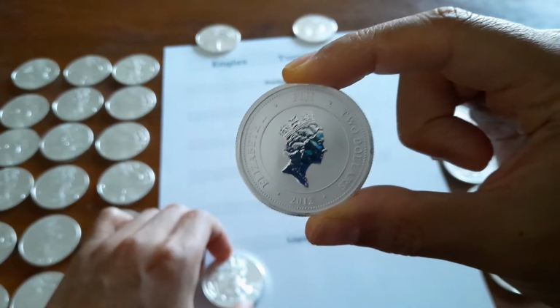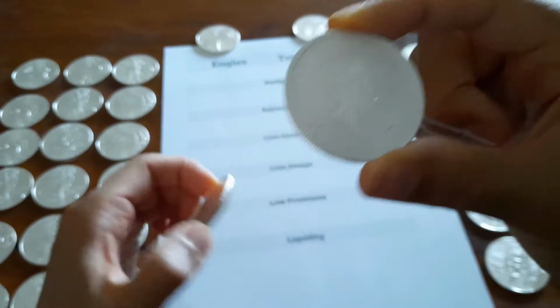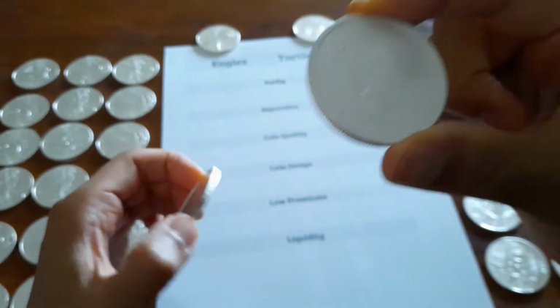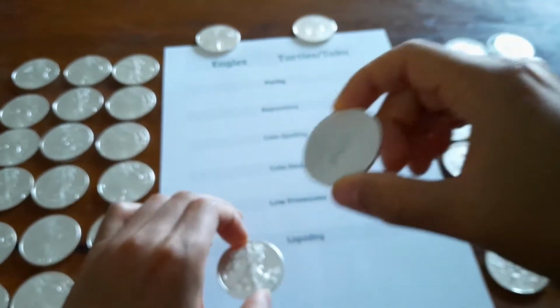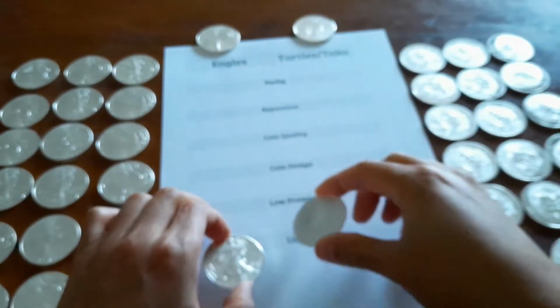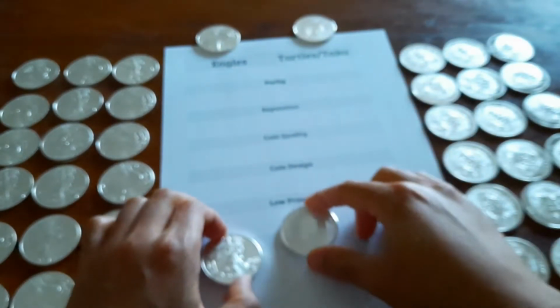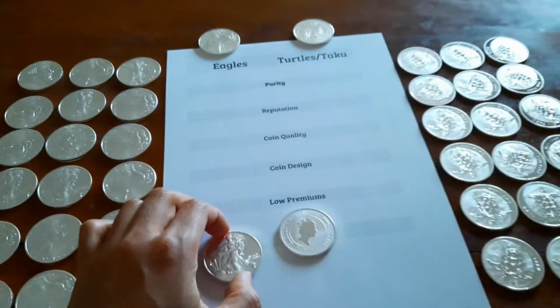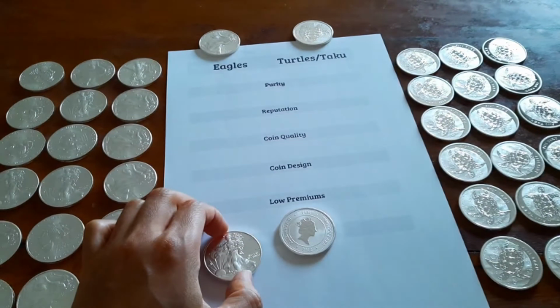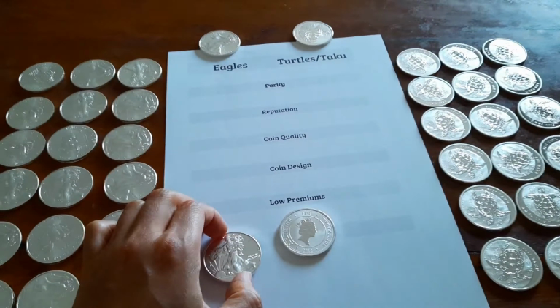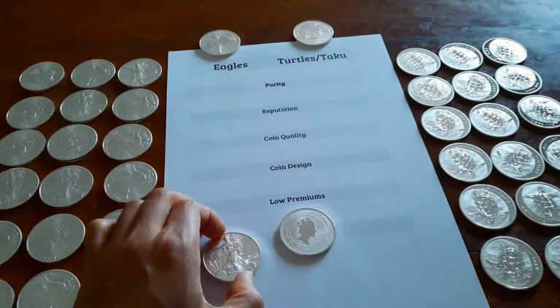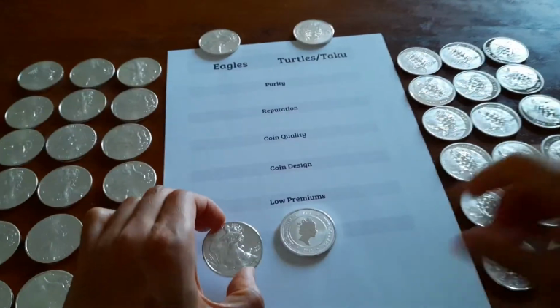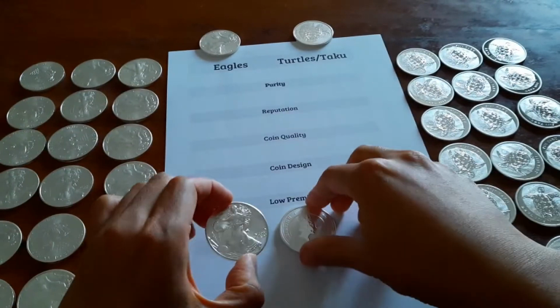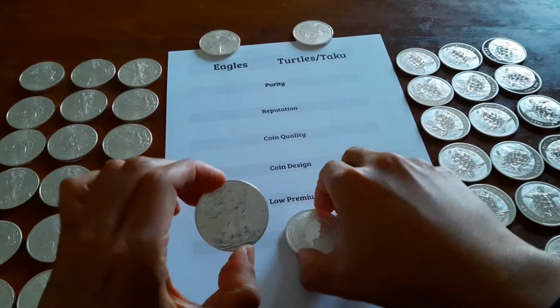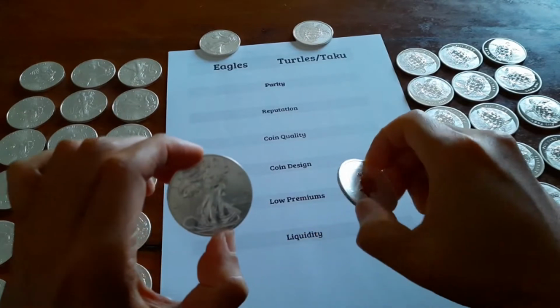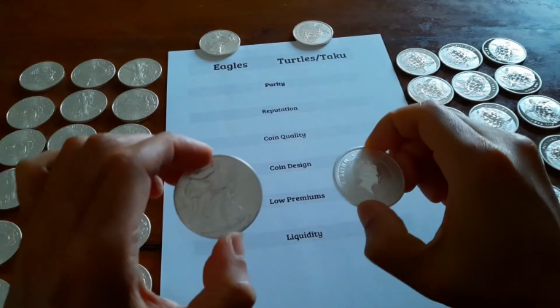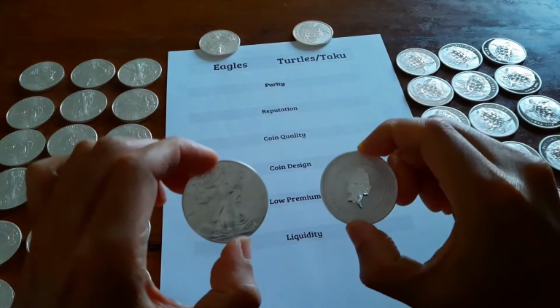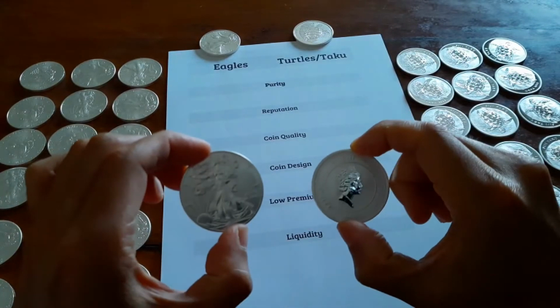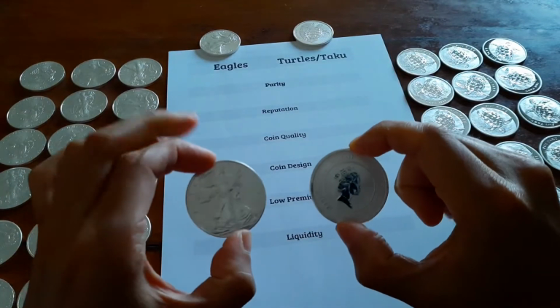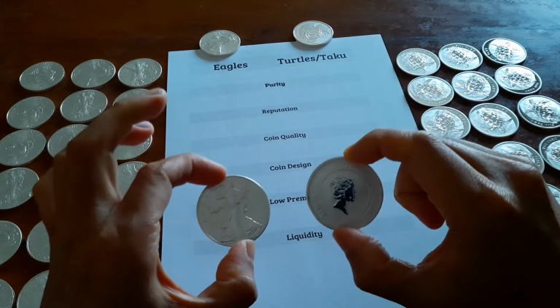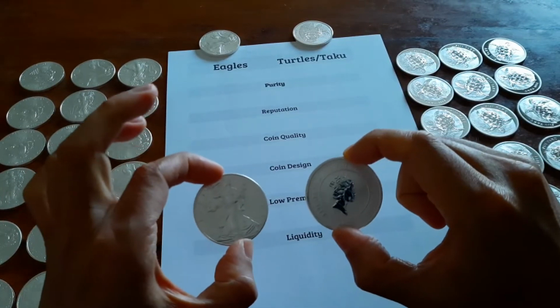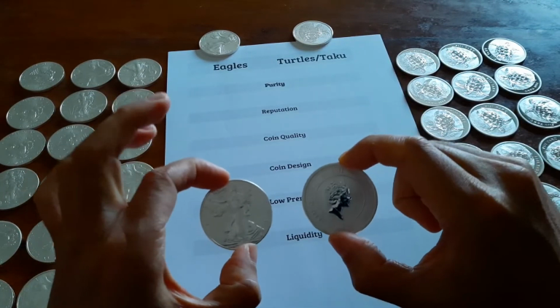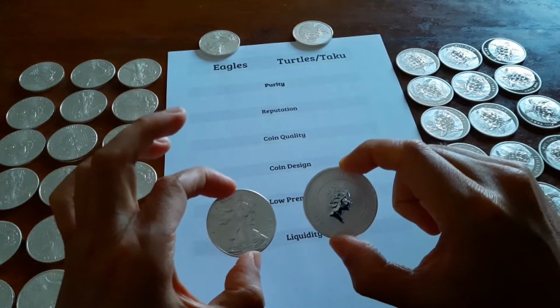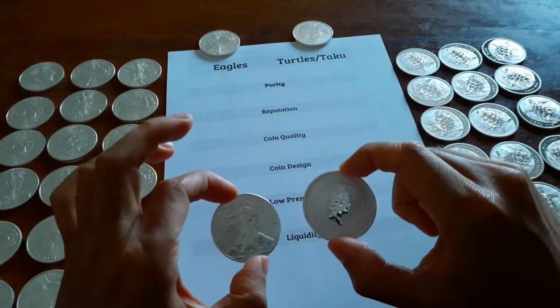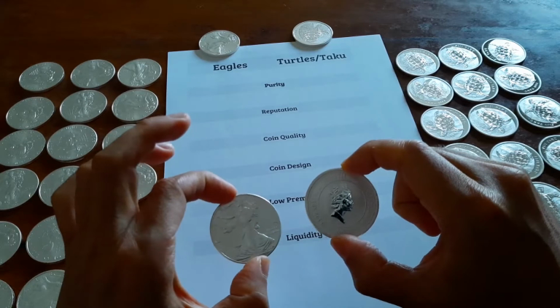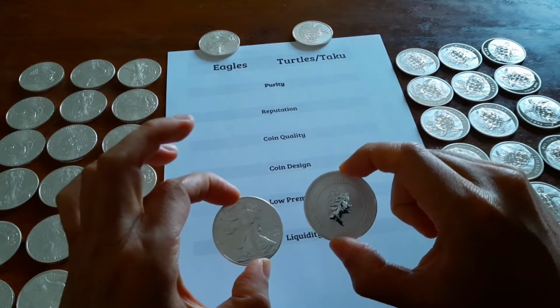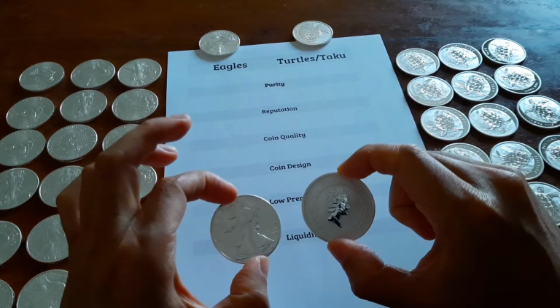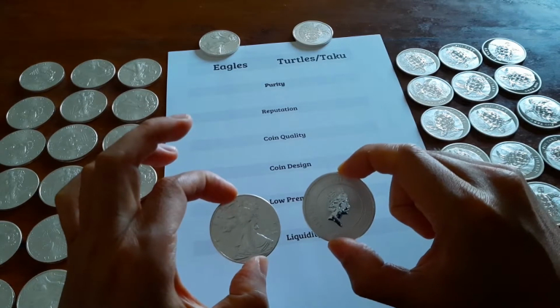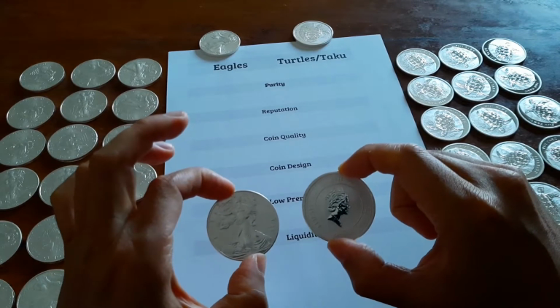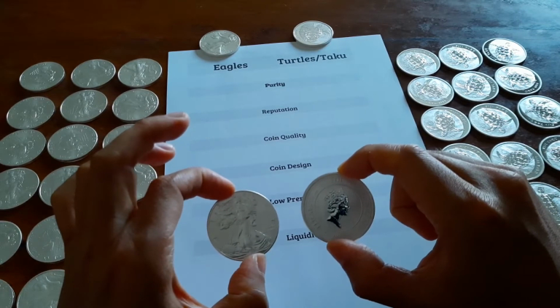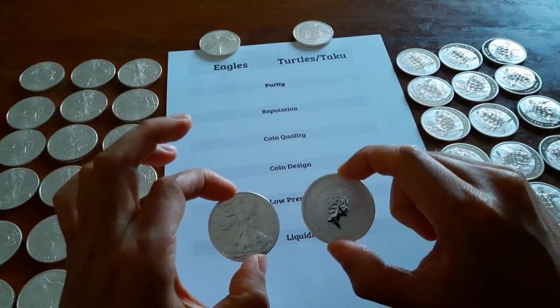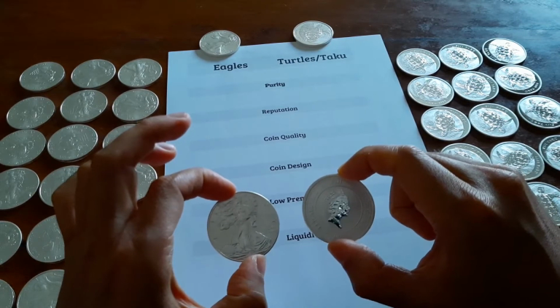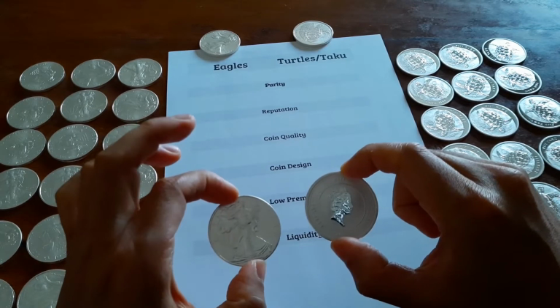Let's get started. How are we going to compare them? Well, let's start with purity. Both coins are .999 pure, so in terms of purity and weight both coins are equal.